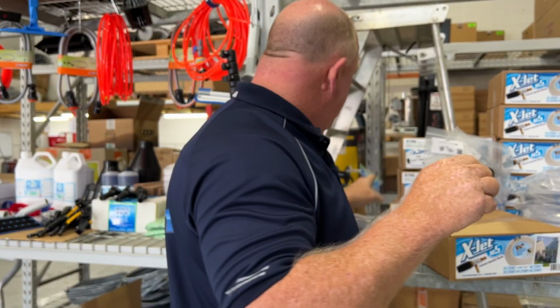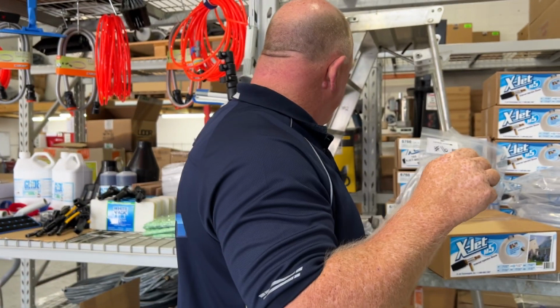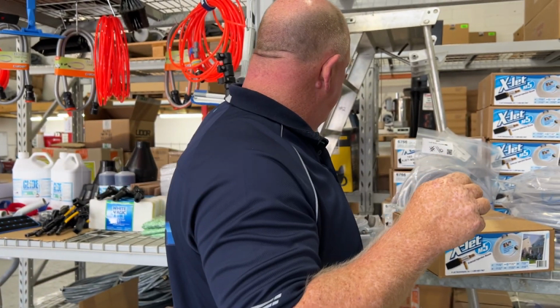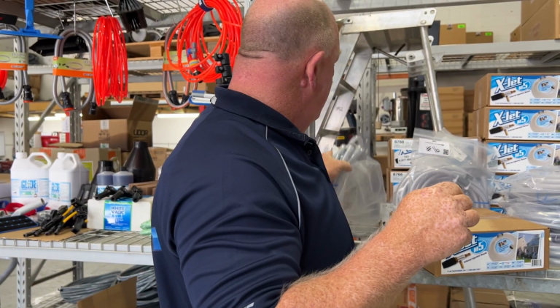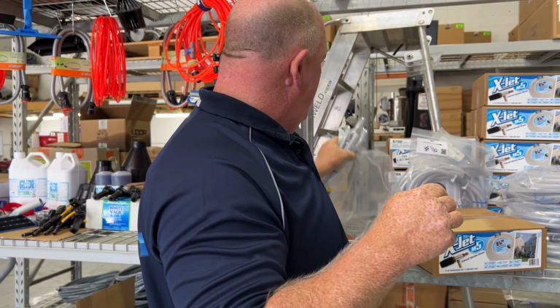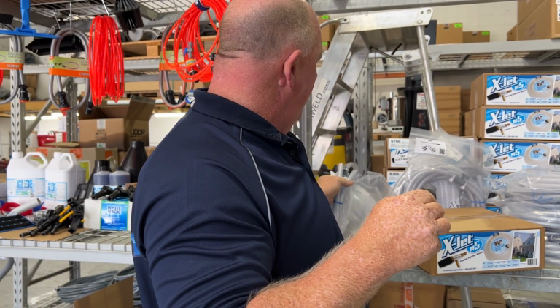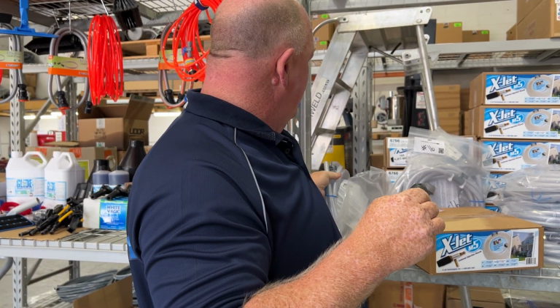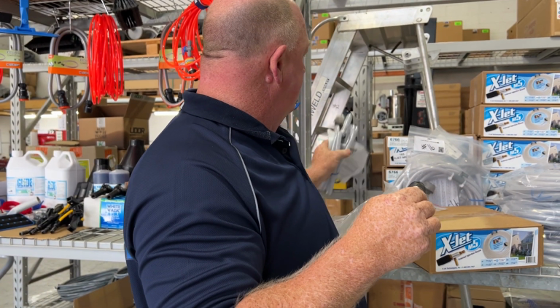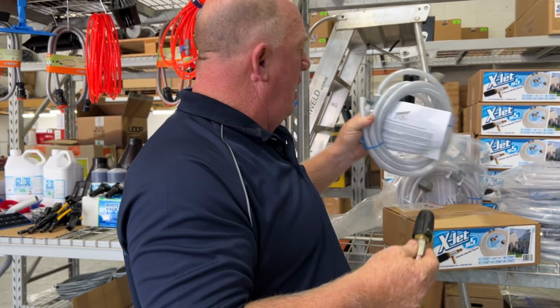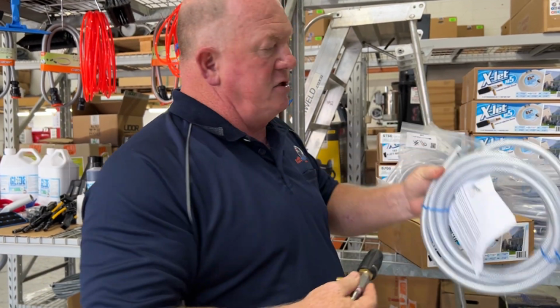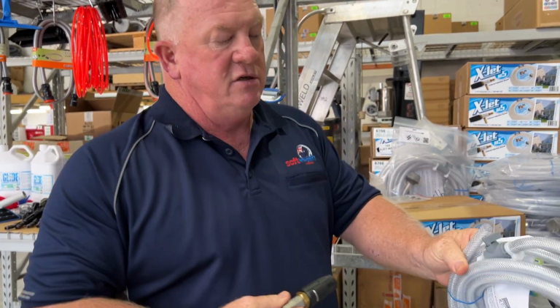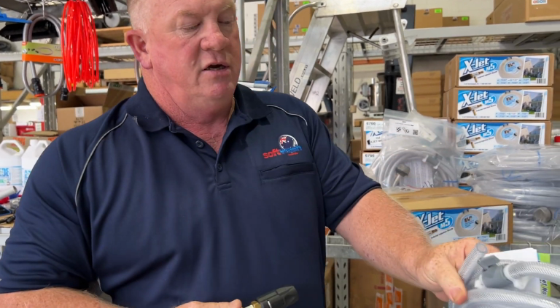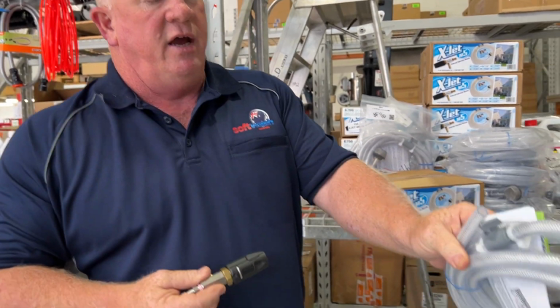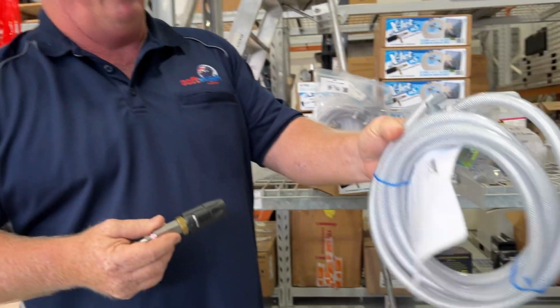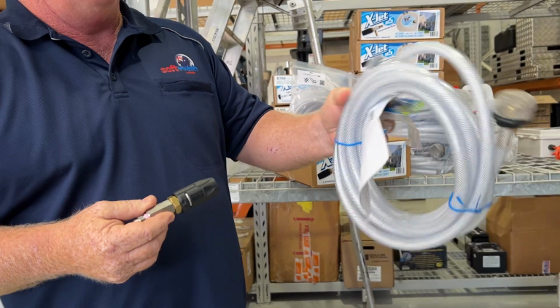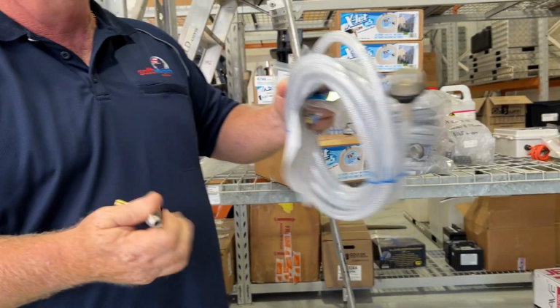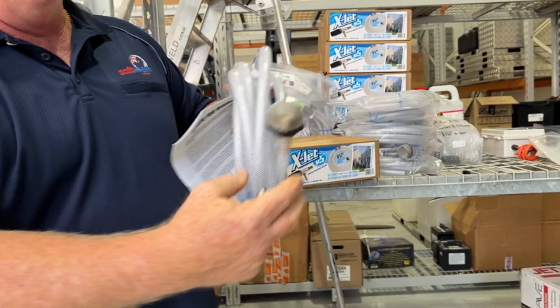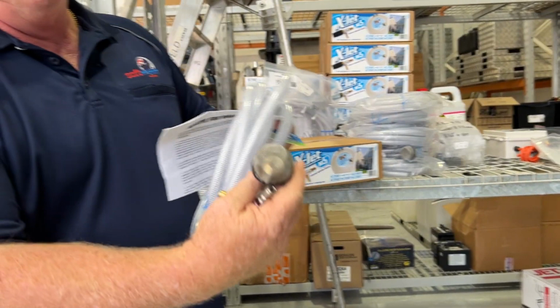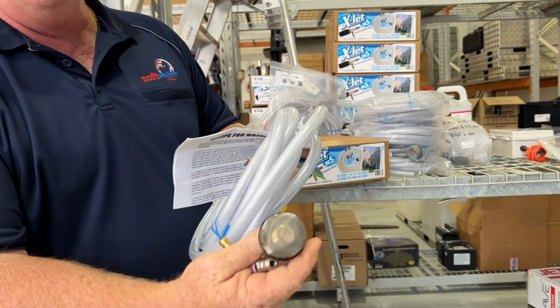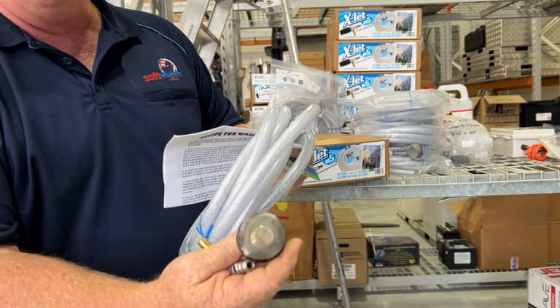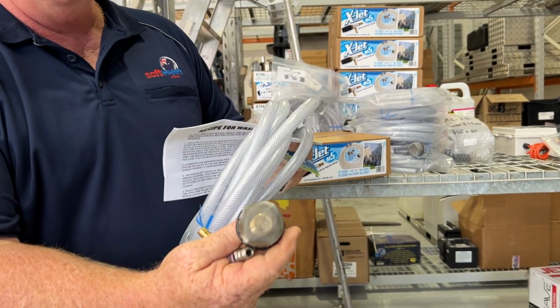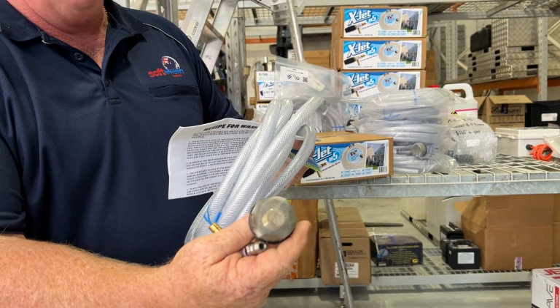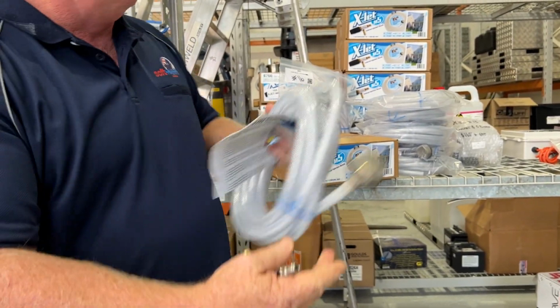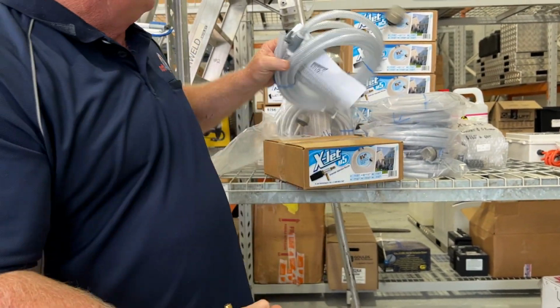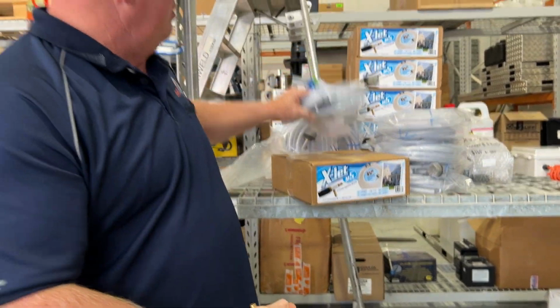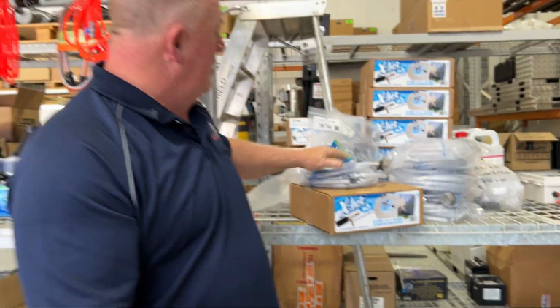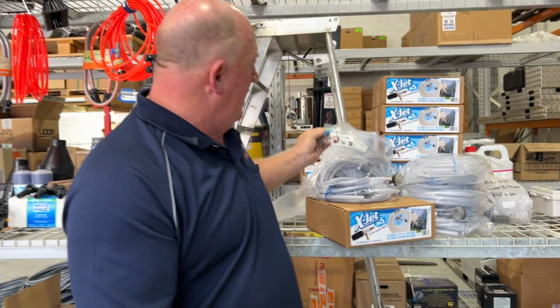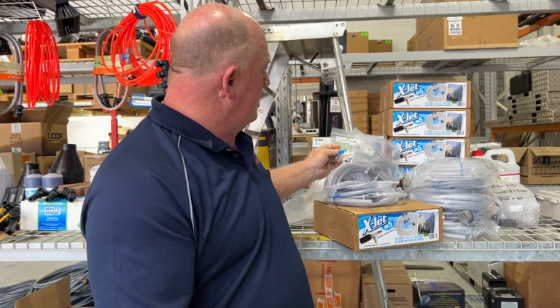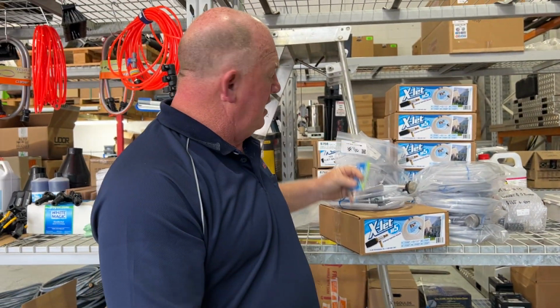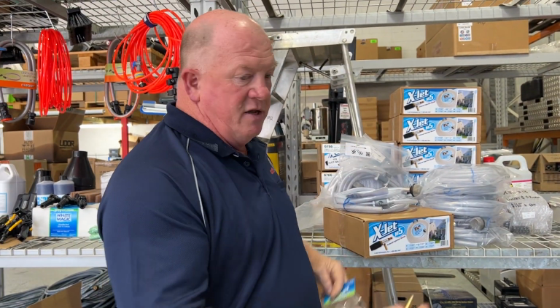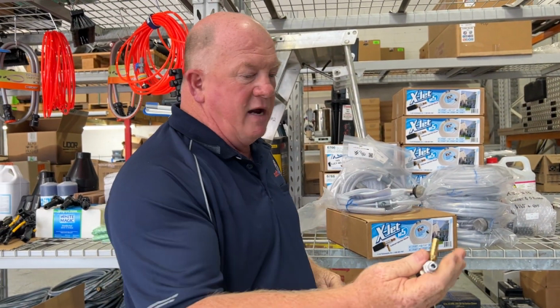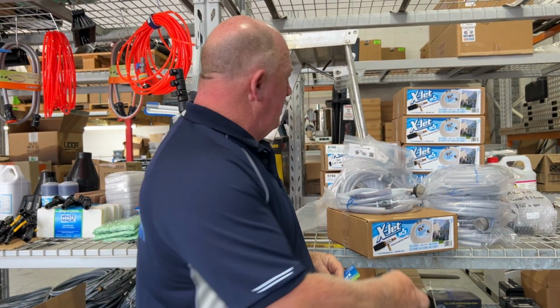Comes with a really nice hose, and the hose has got a filter on the end to go into your bucket. So, that's the main bits.